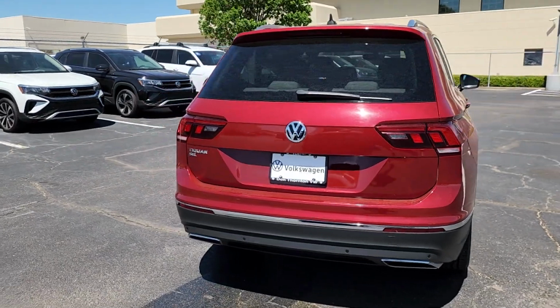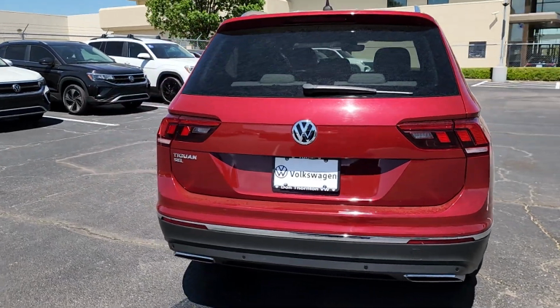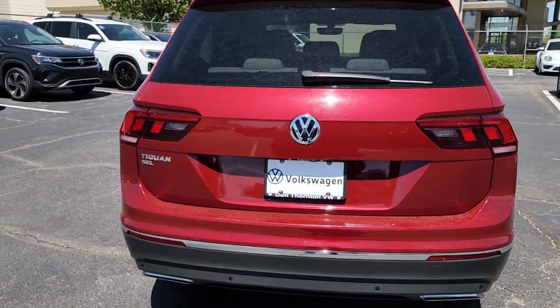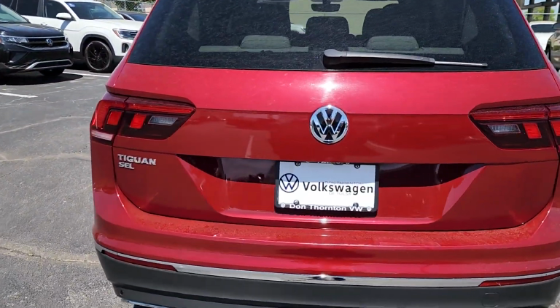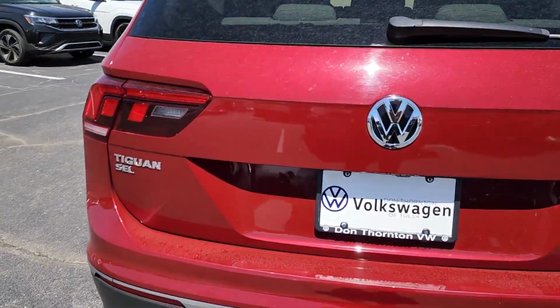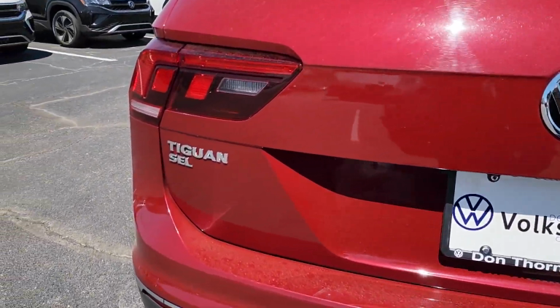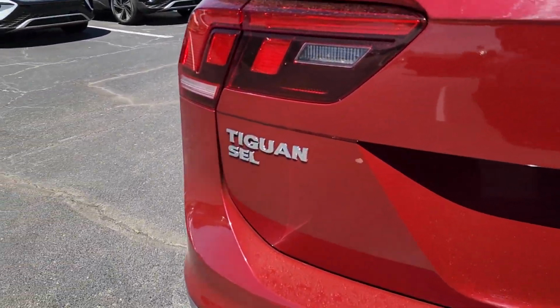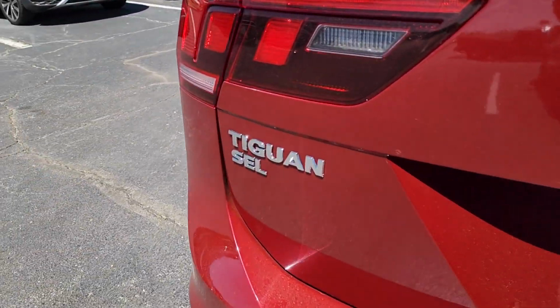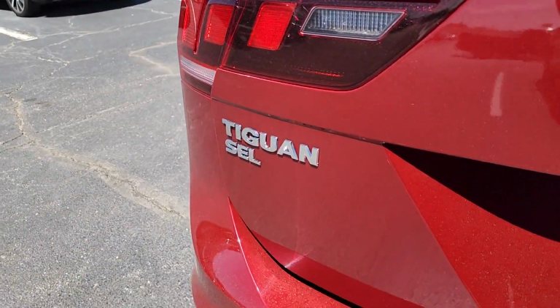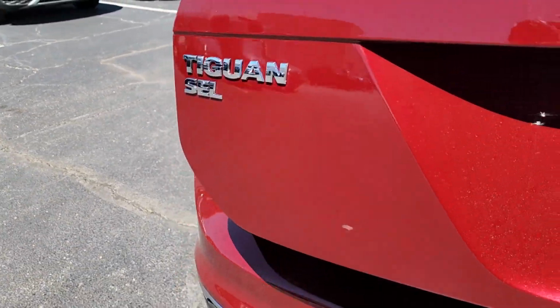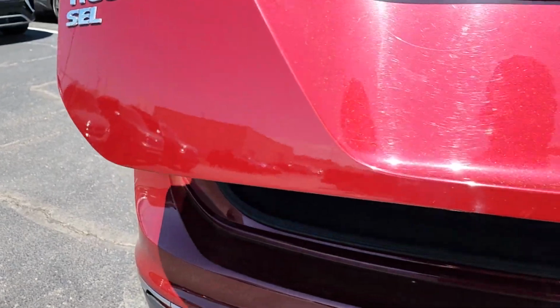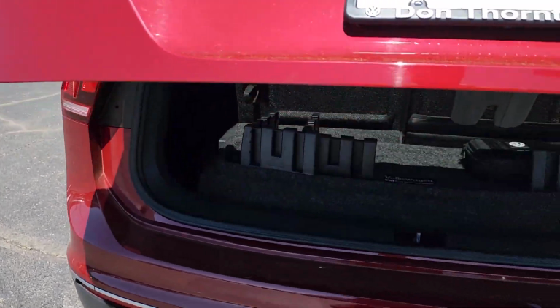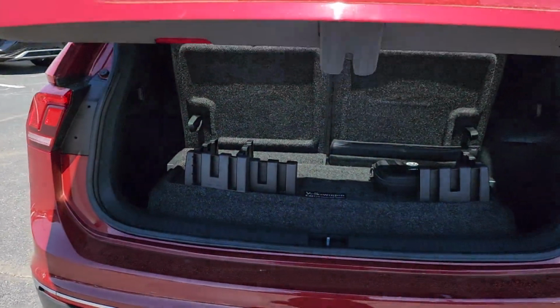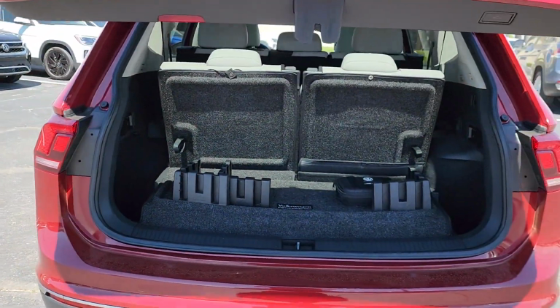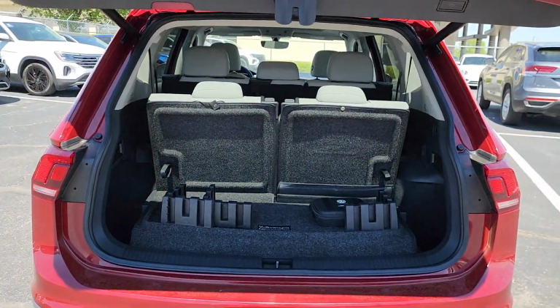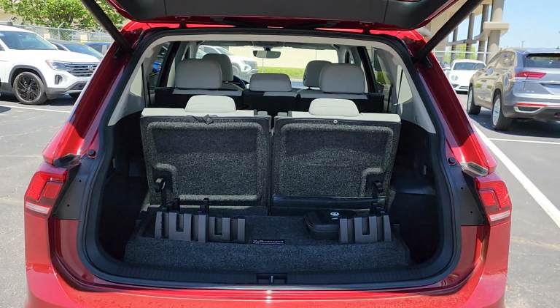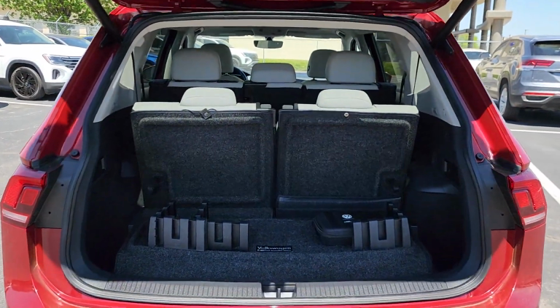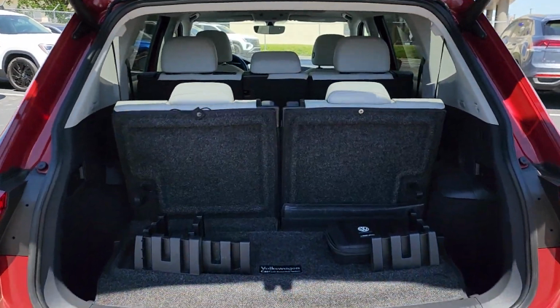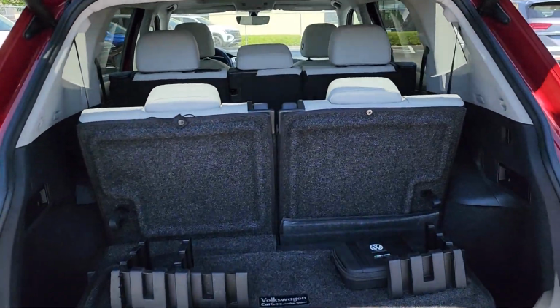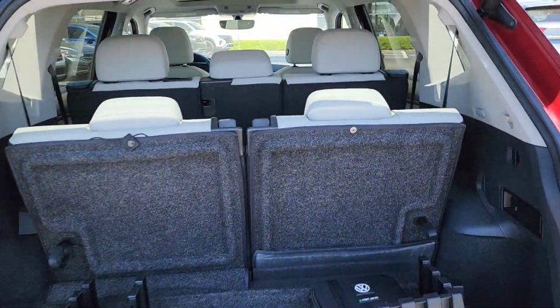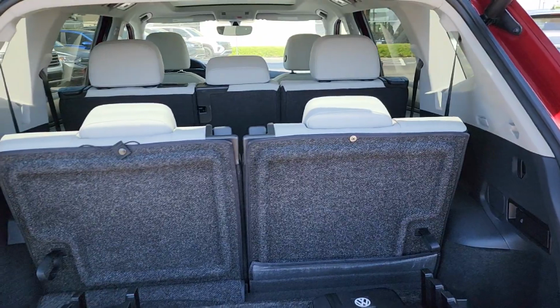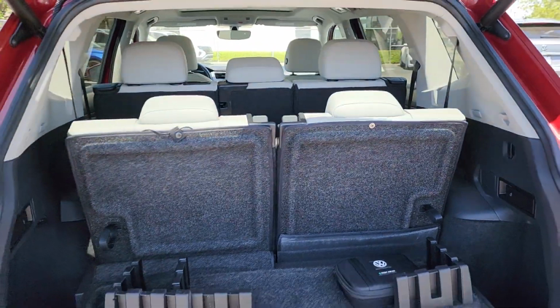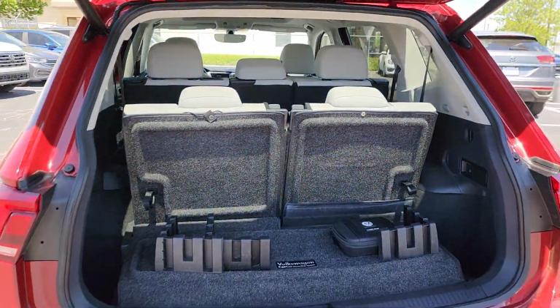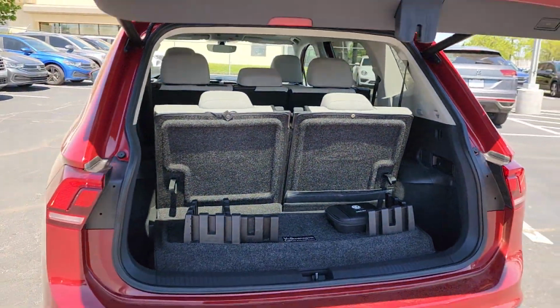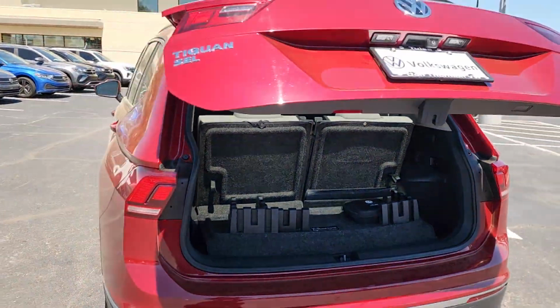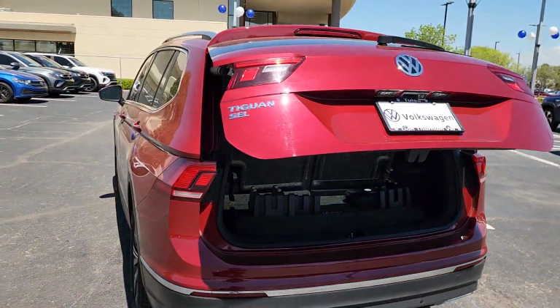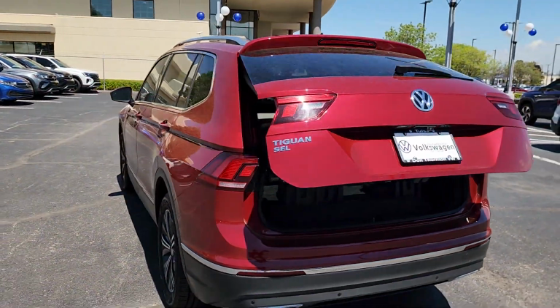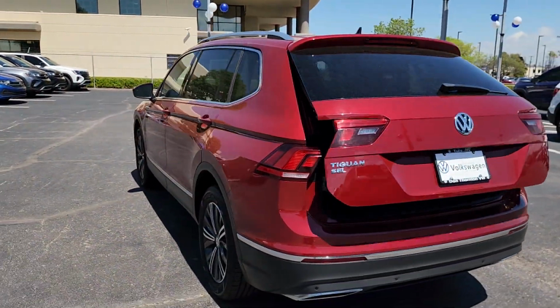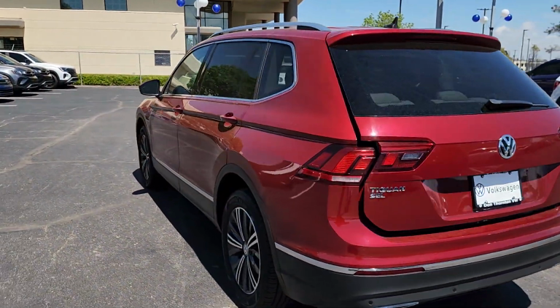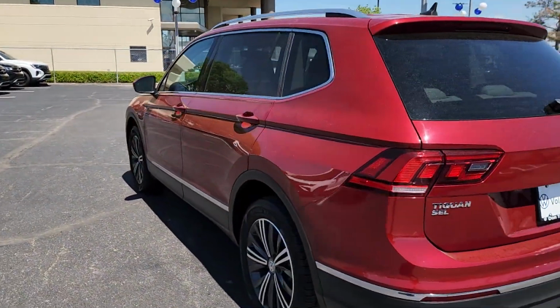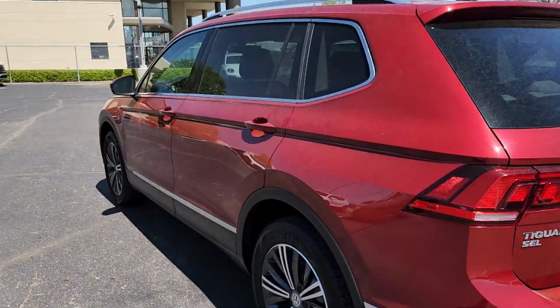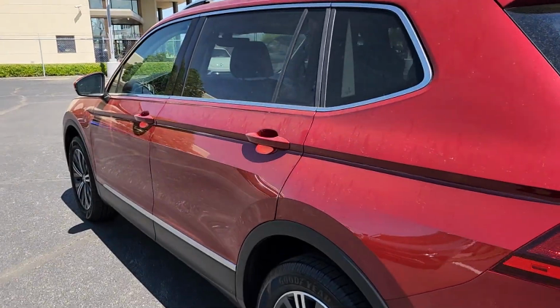The following are some of this vehicle's highlighted options: pre-collision system, keyless entry, moonroof, navigation system, fog lamps, satellite radio, heated mirrors, backup camera, power liftgate, and dual-zone AC.